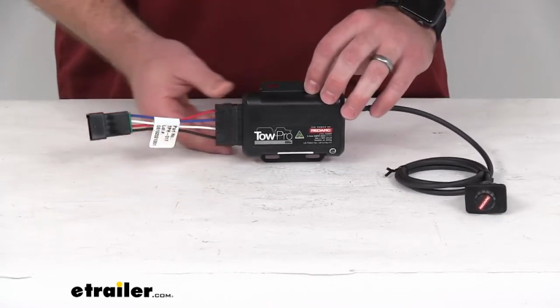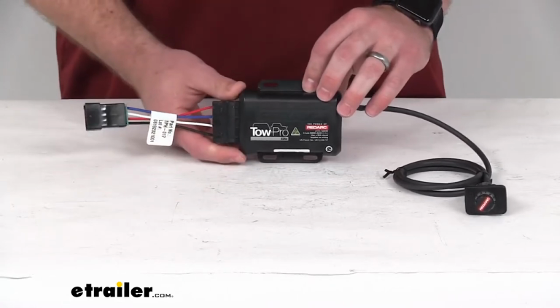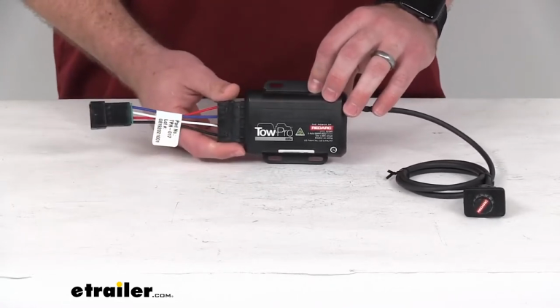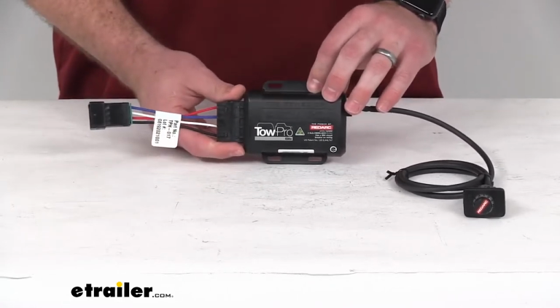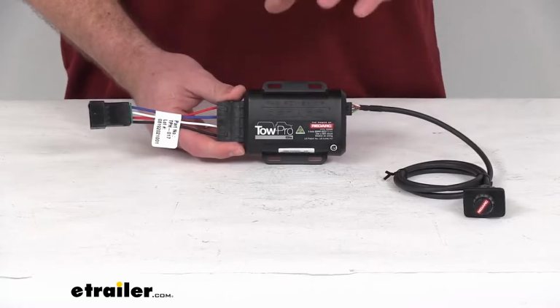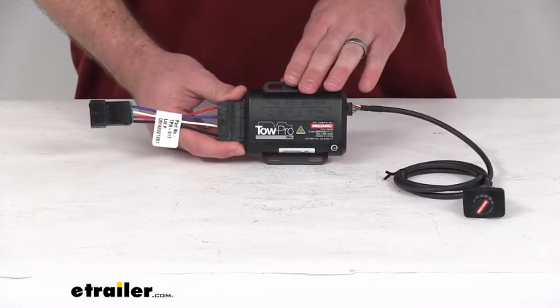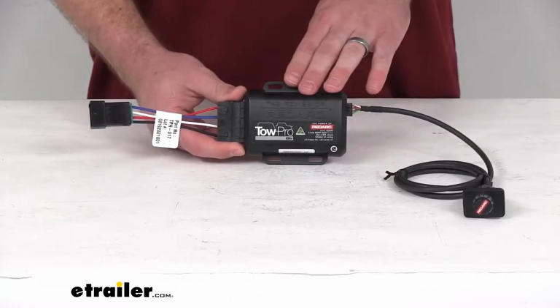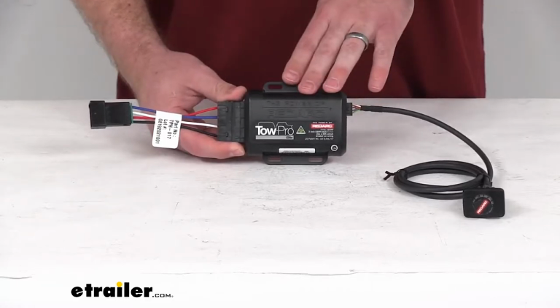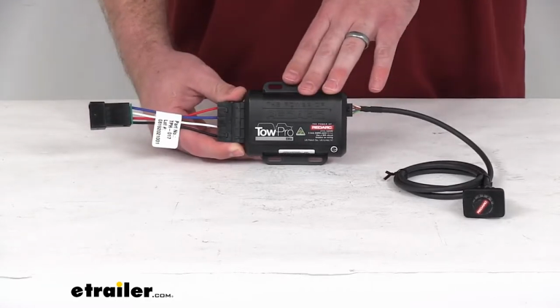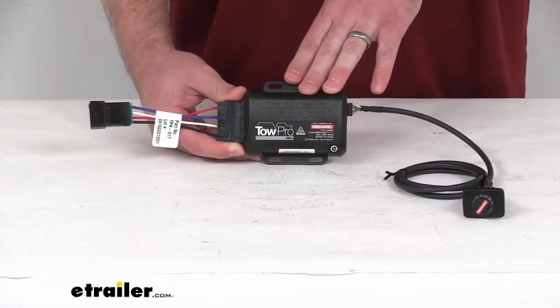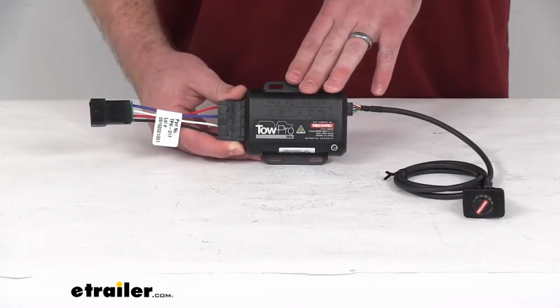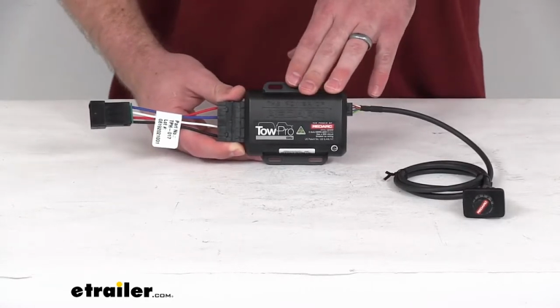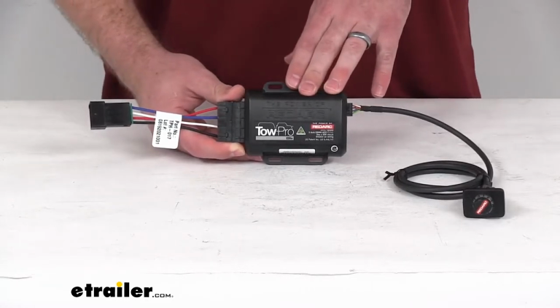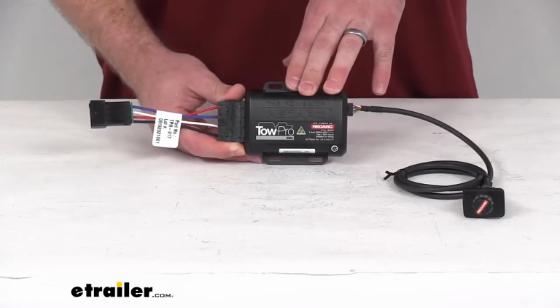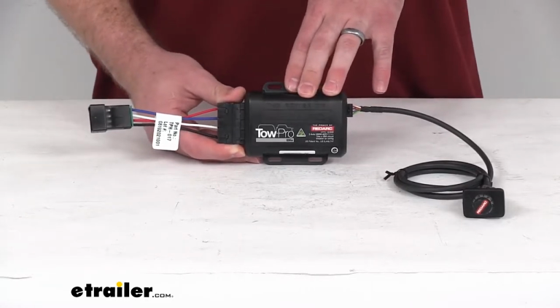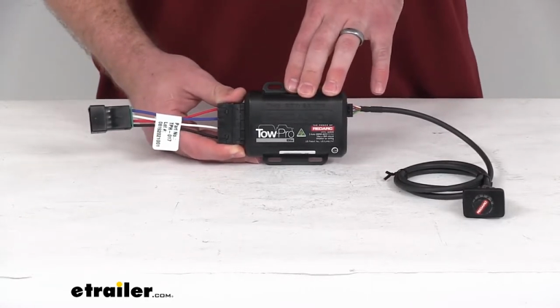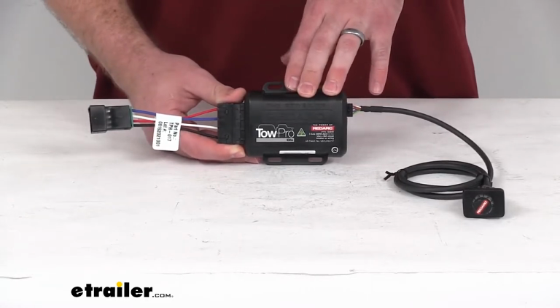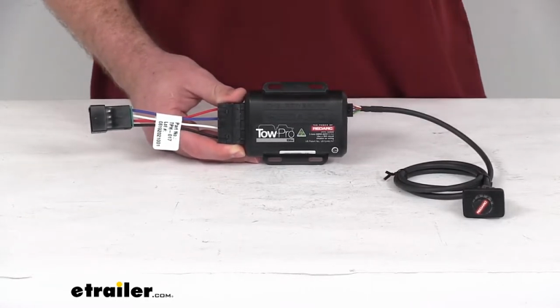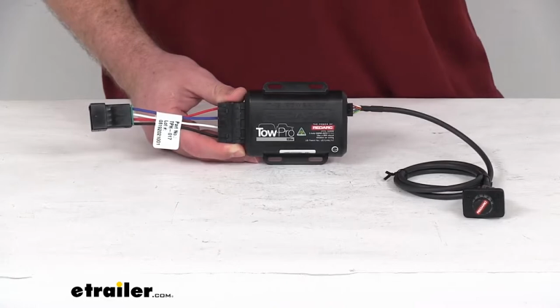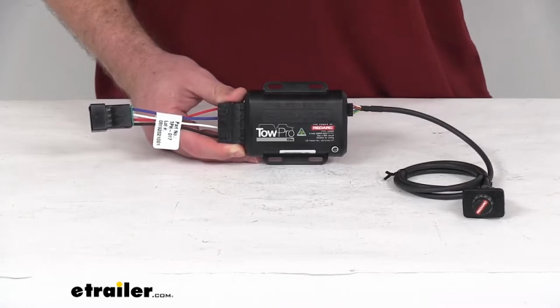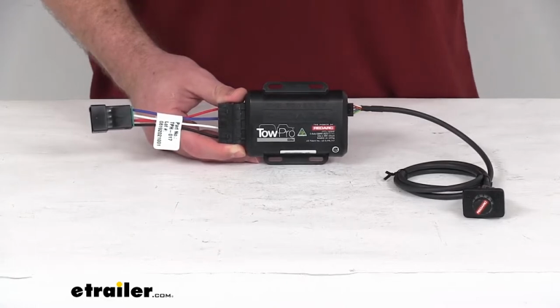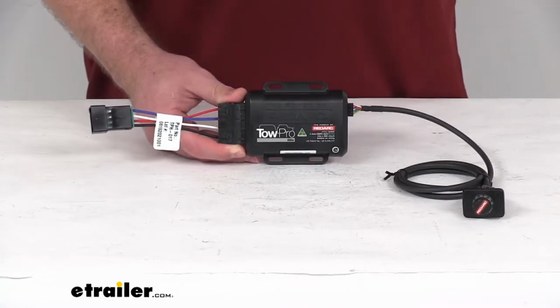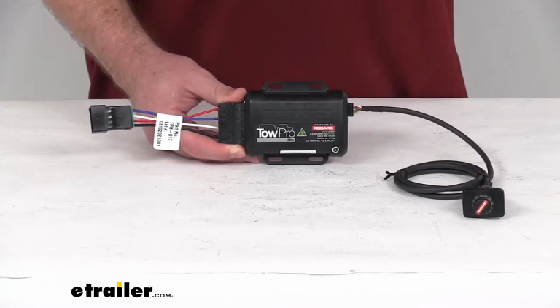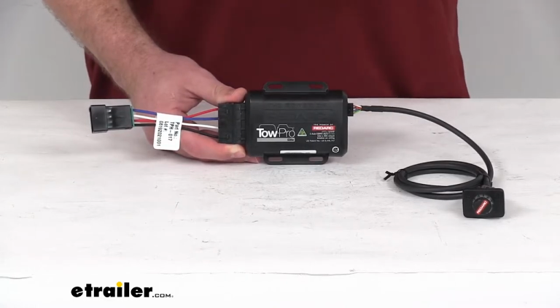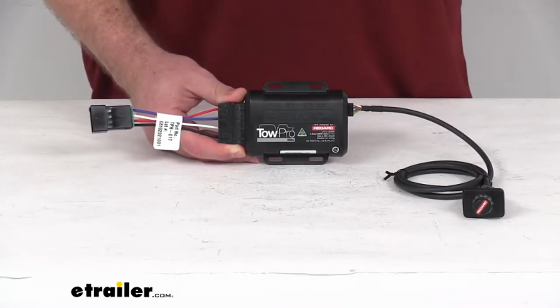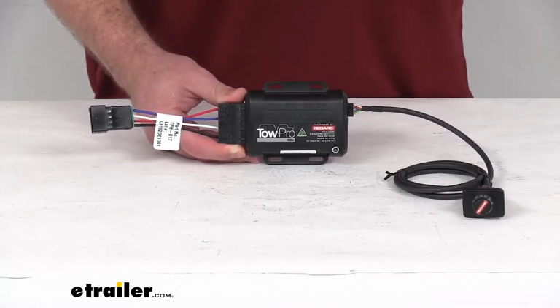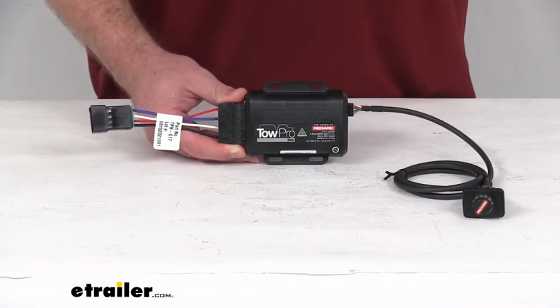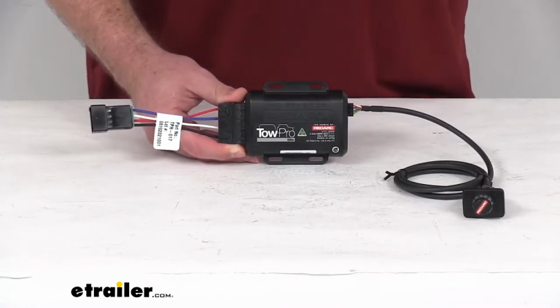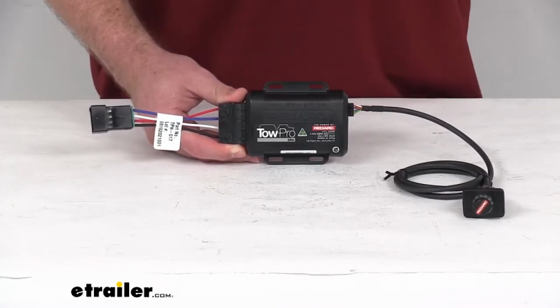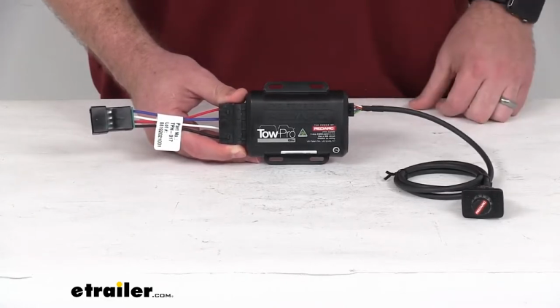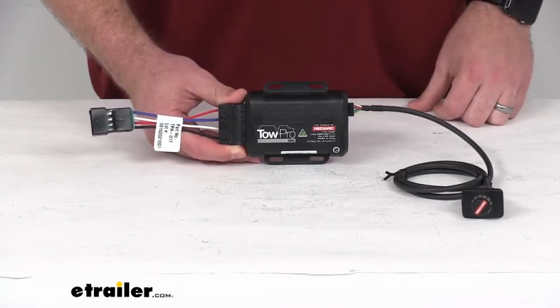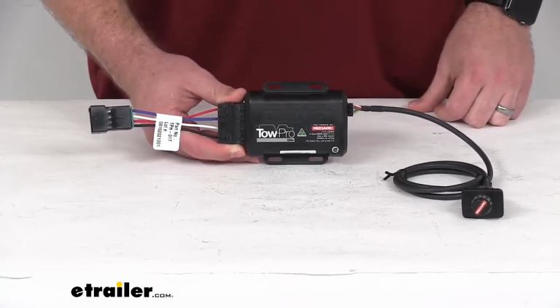This is designed for trailers with up to three axles. It's designed for your electric or electric over hydraulic trailer brakes.